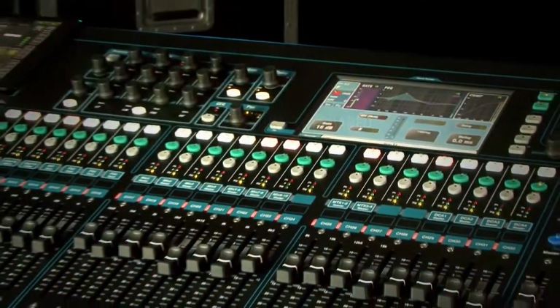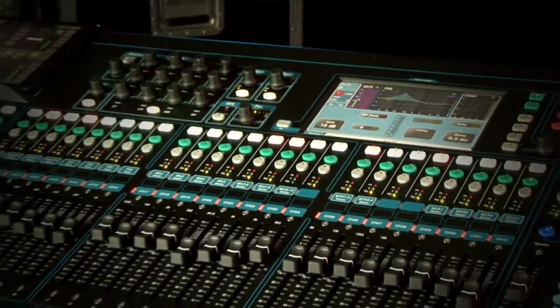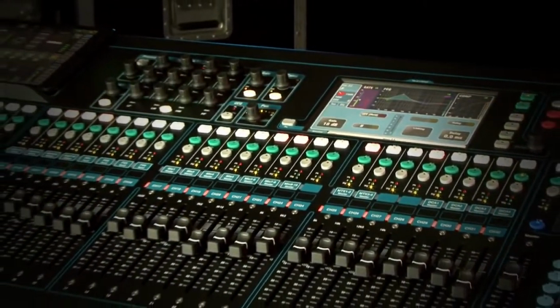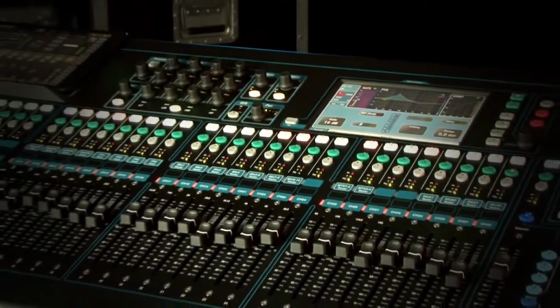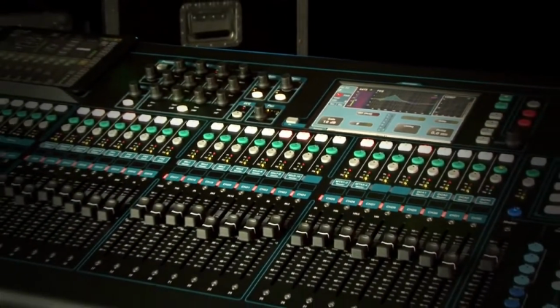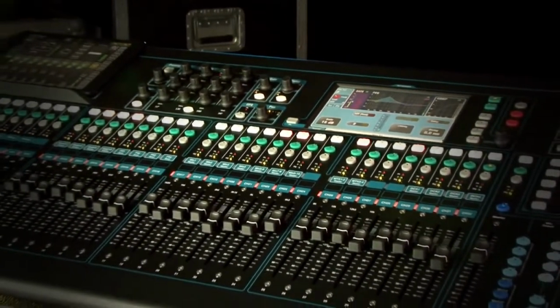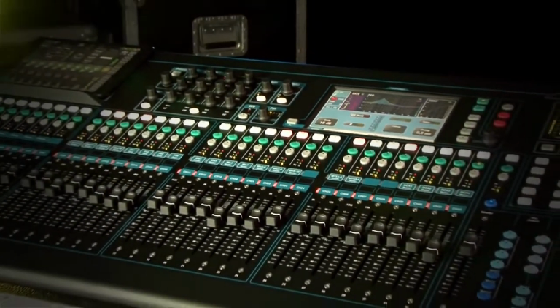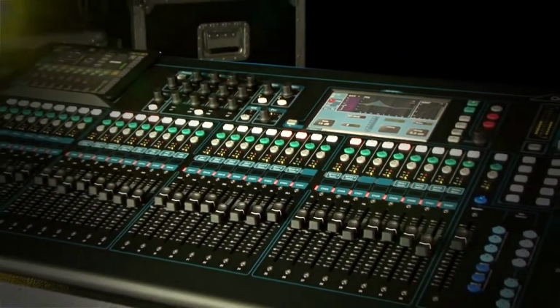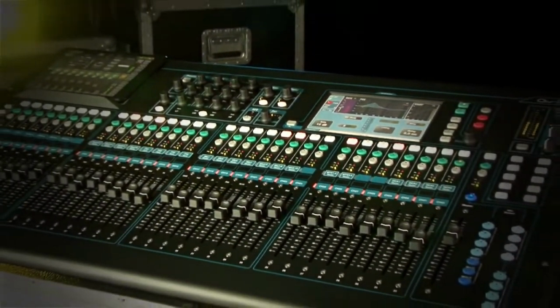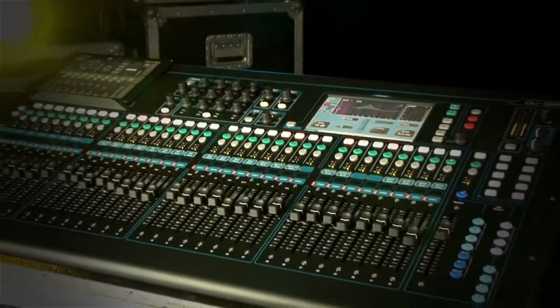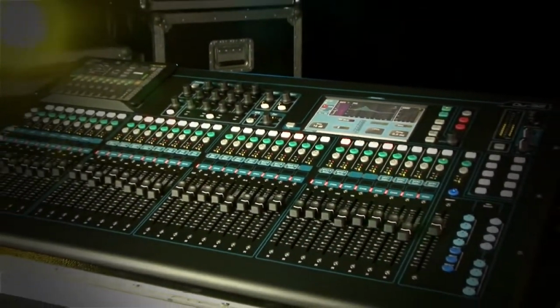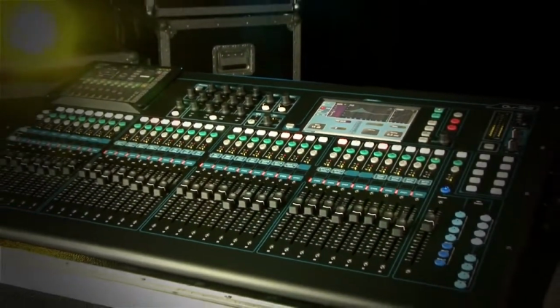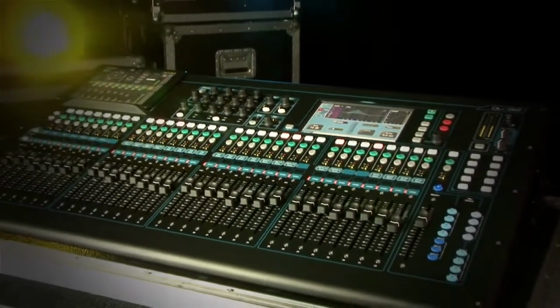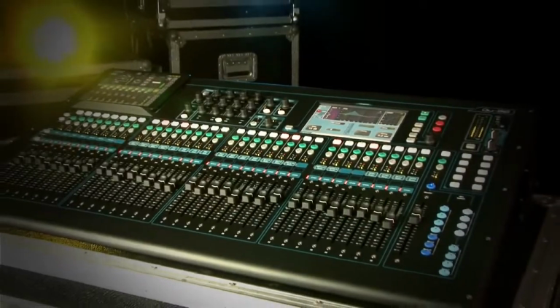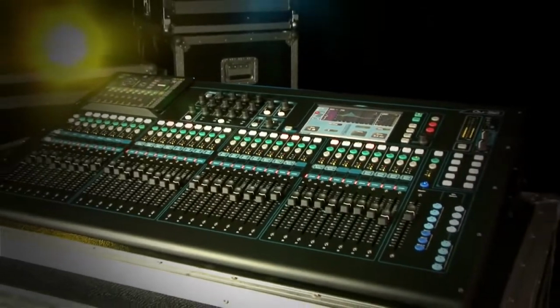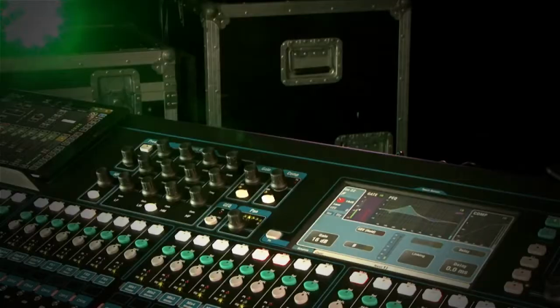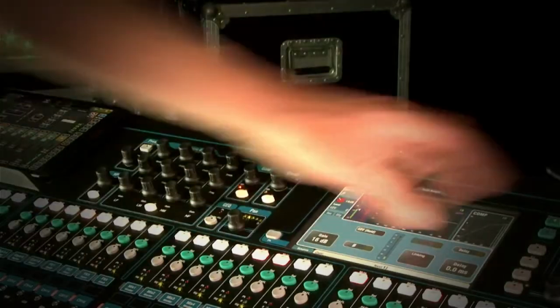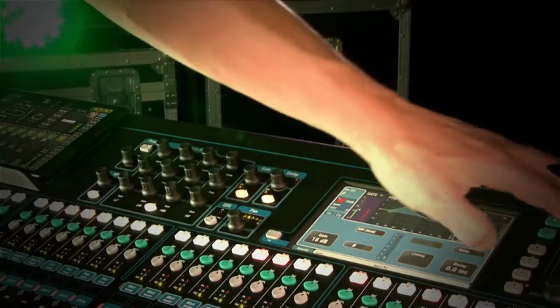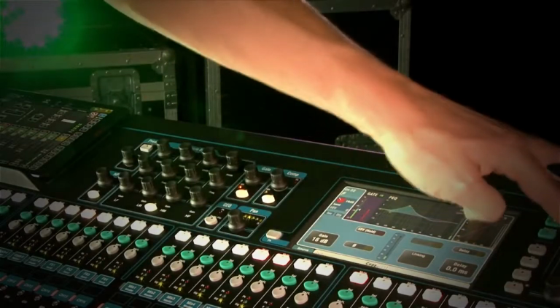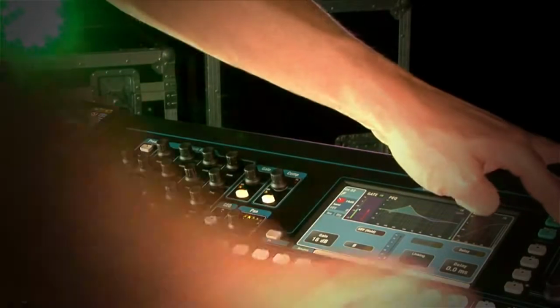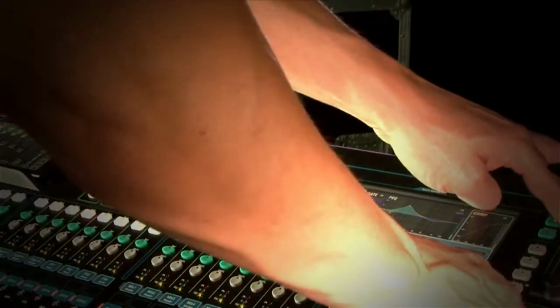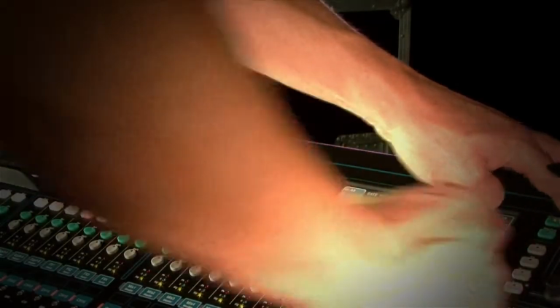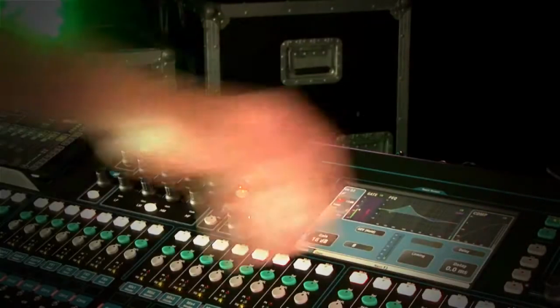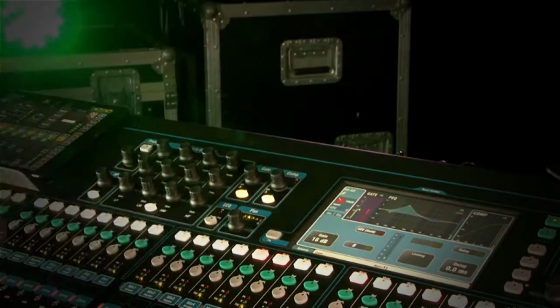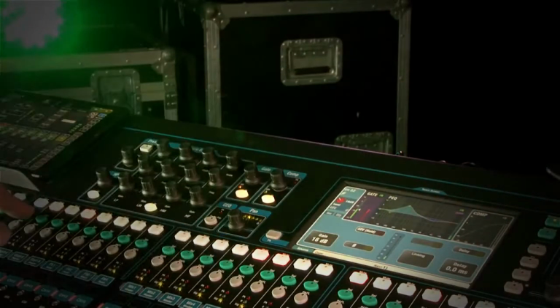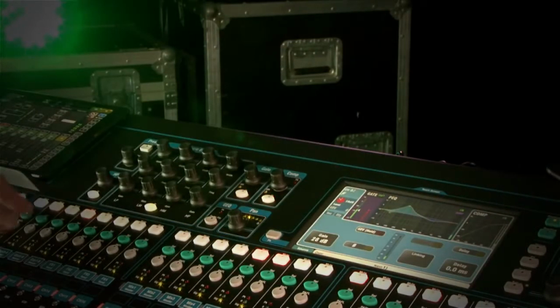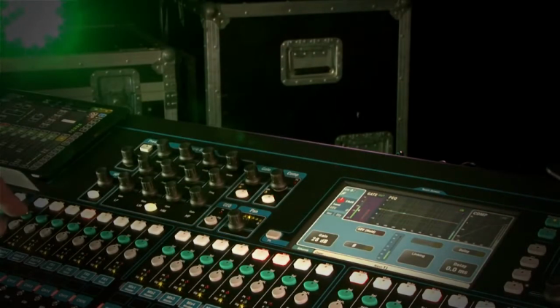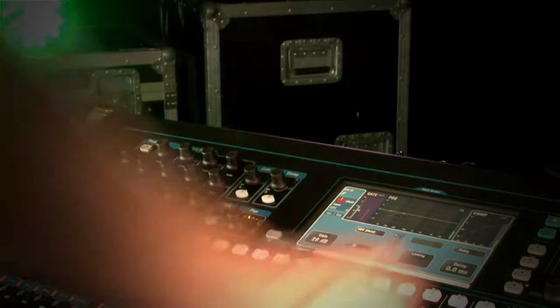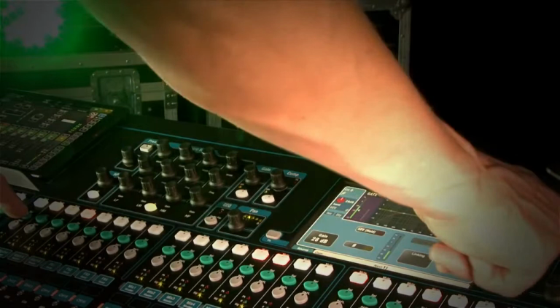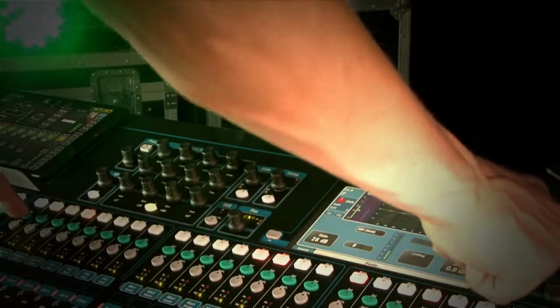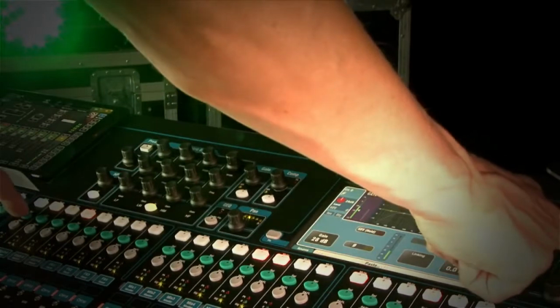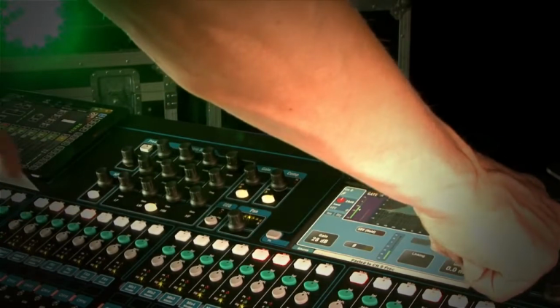Q32 is the latest addition to the multi-award winning Q series from Allen & Heath. Designed for seamless intuitive operation, Q32 lets you focus your attention on the performance.